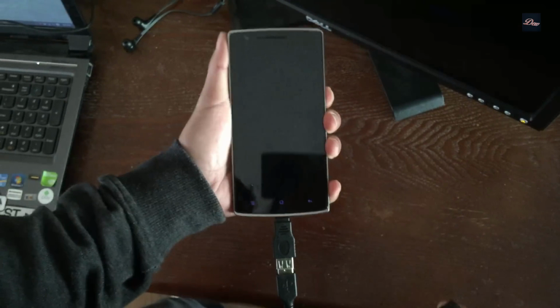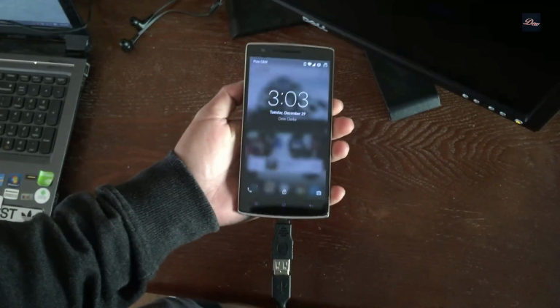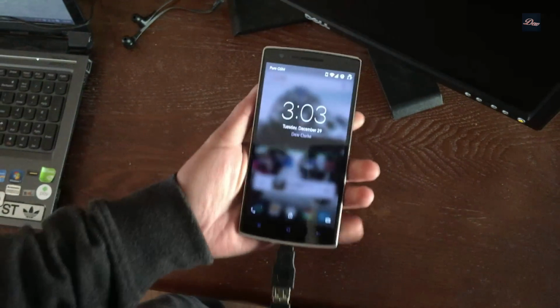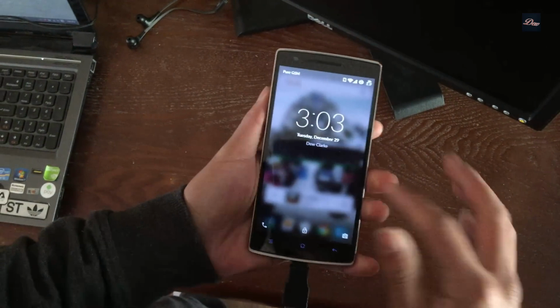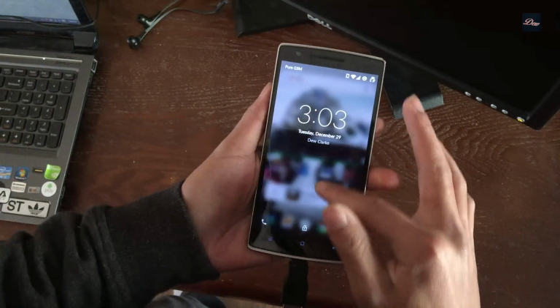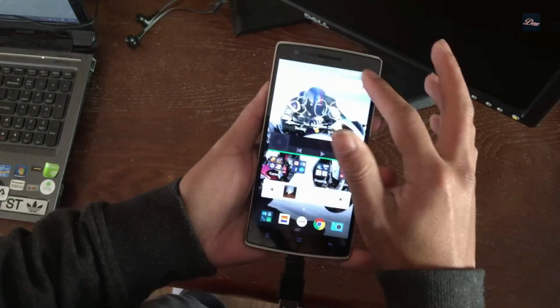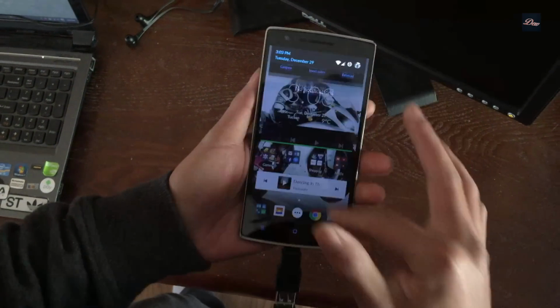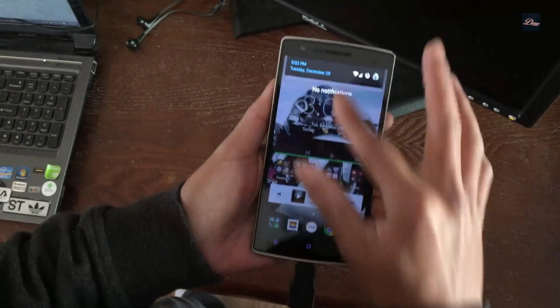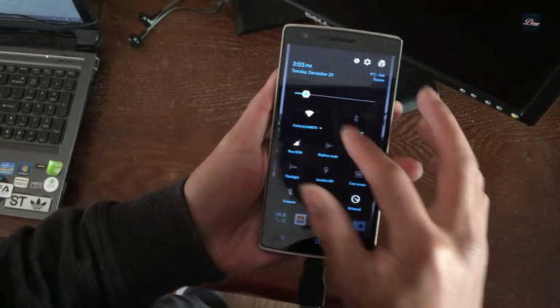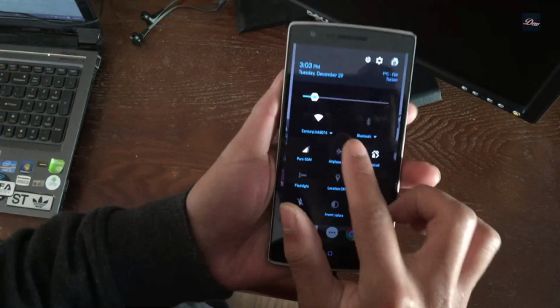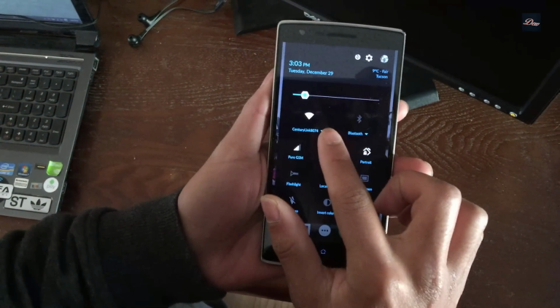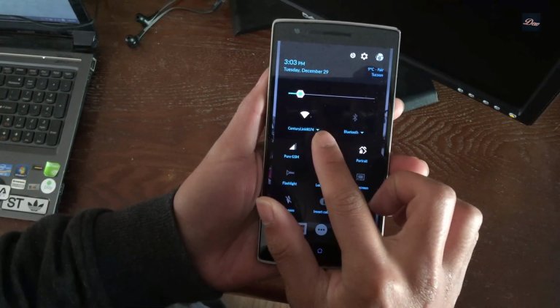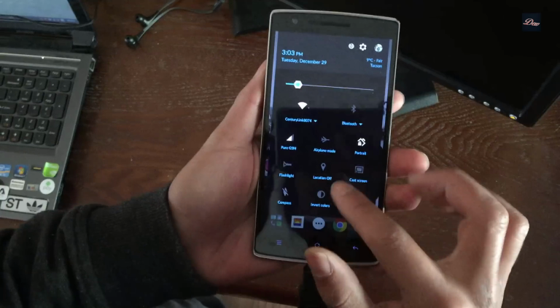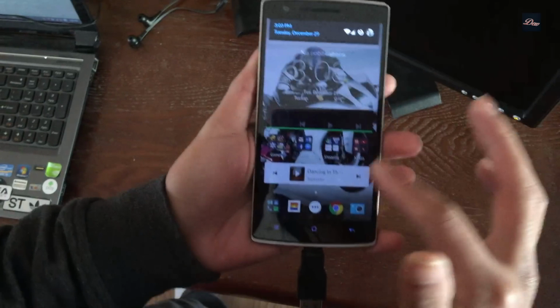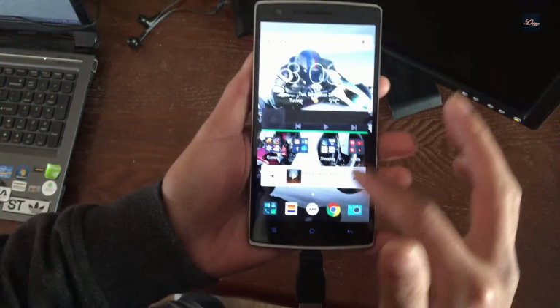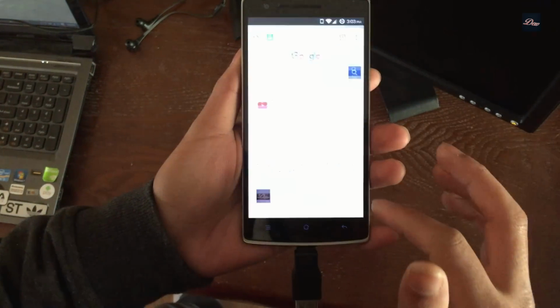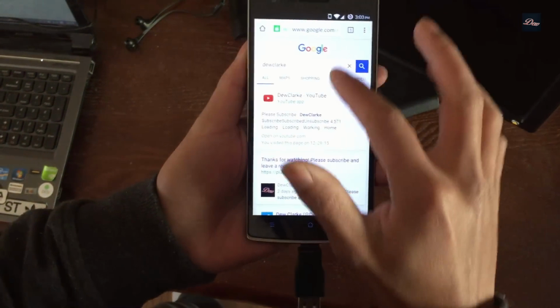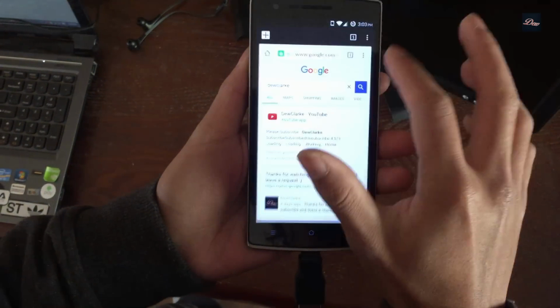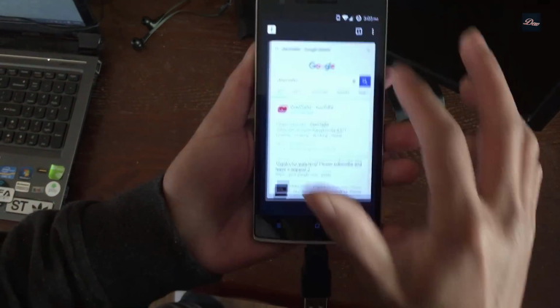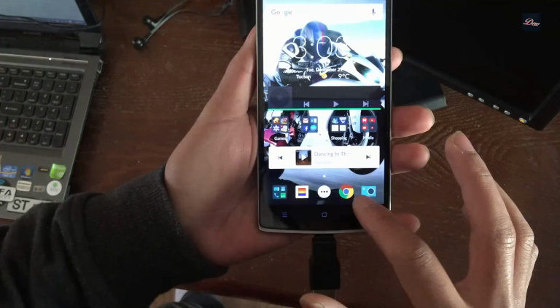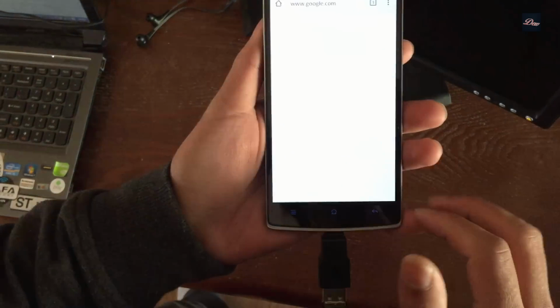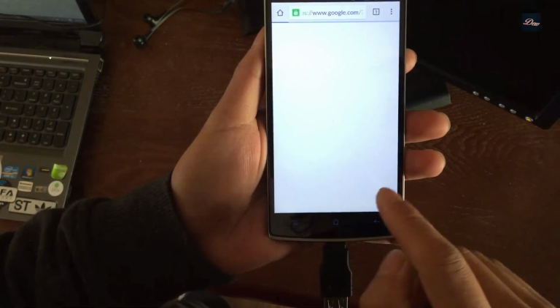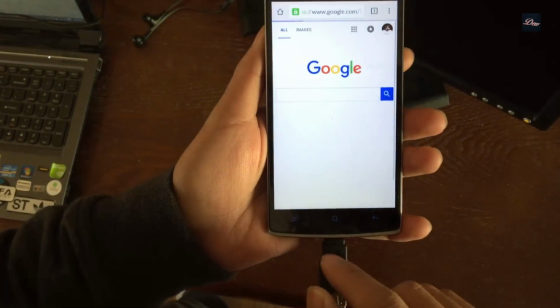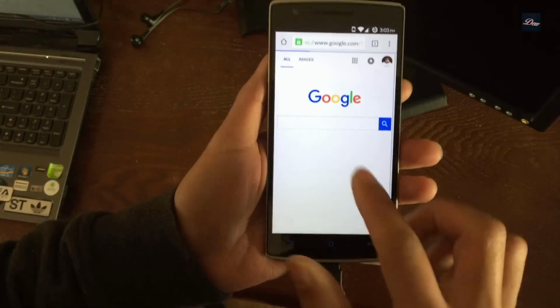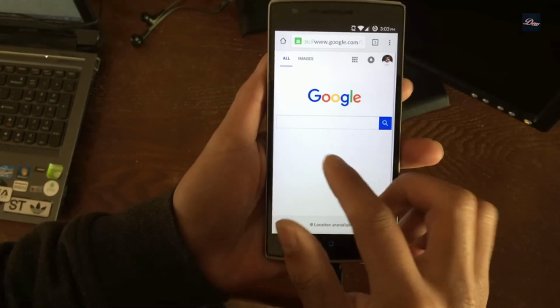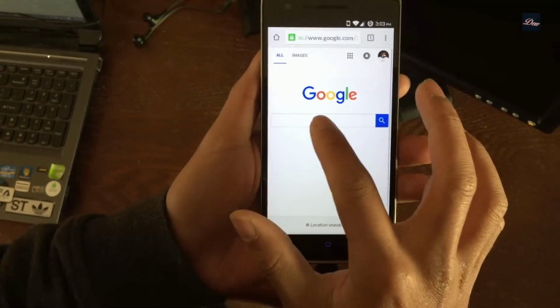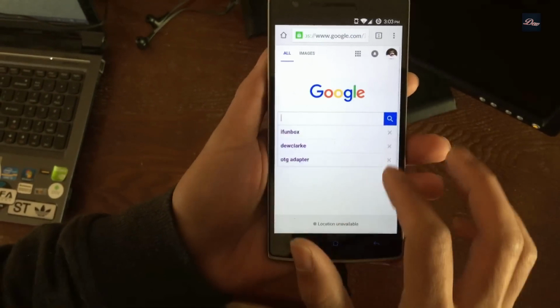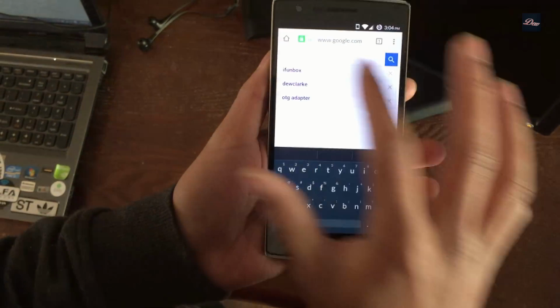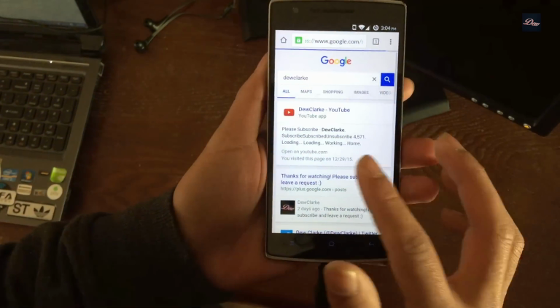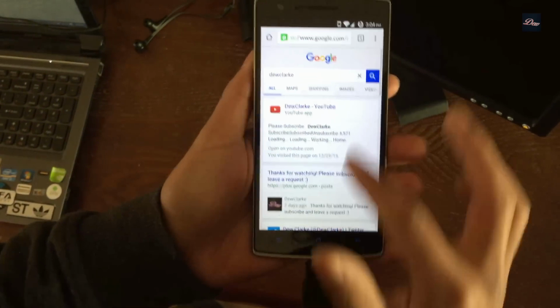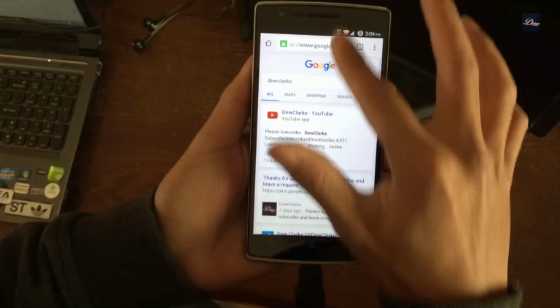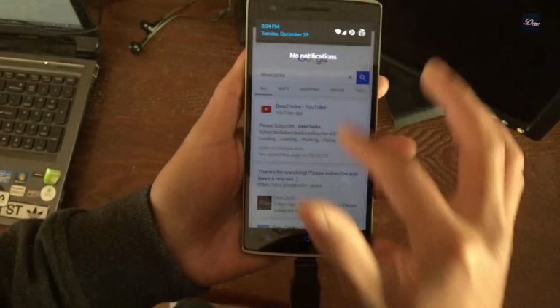Now I'm going to show you that my phone is actually connected to the Wi-Fi and that it is connected to the browser. Let me close this out and type in my YouTube channel — as you can see, it's working.